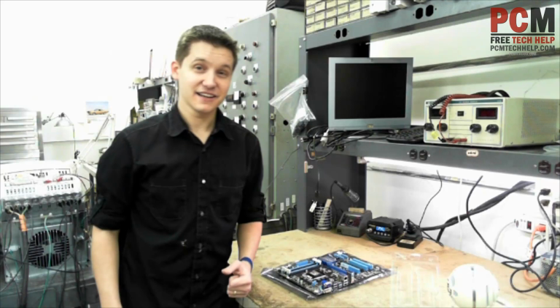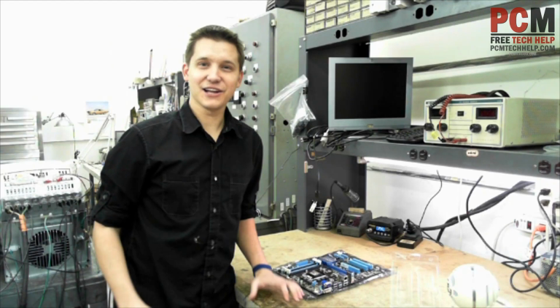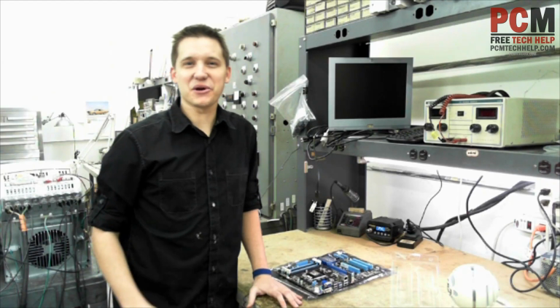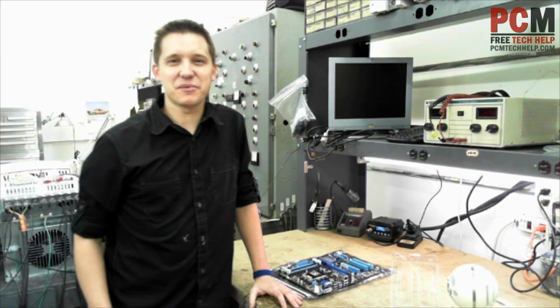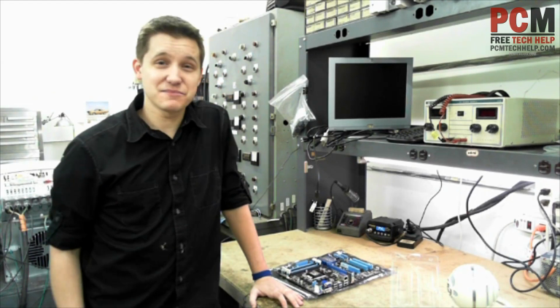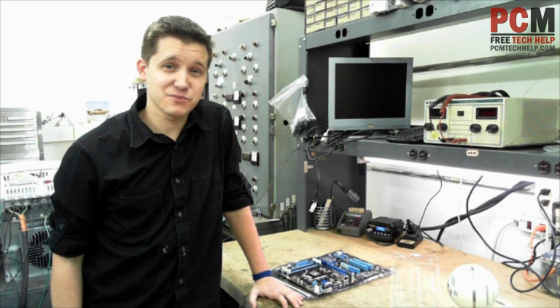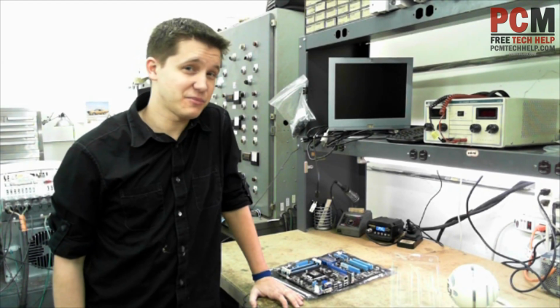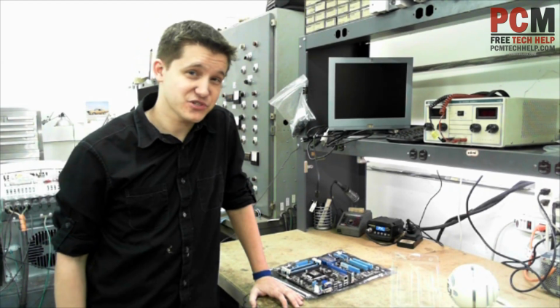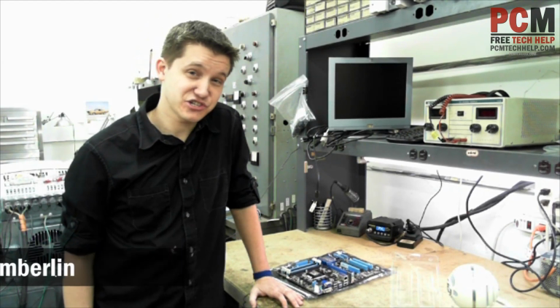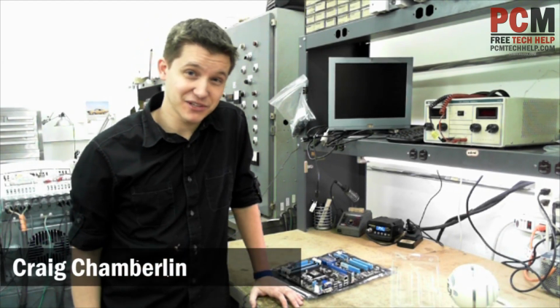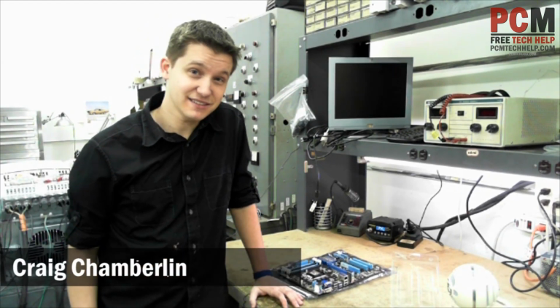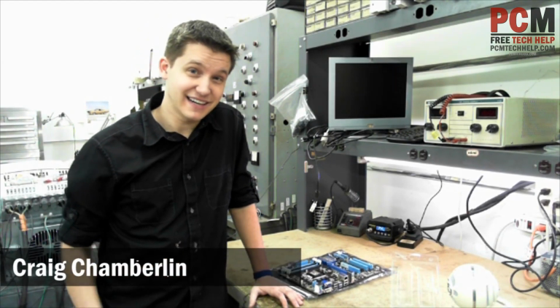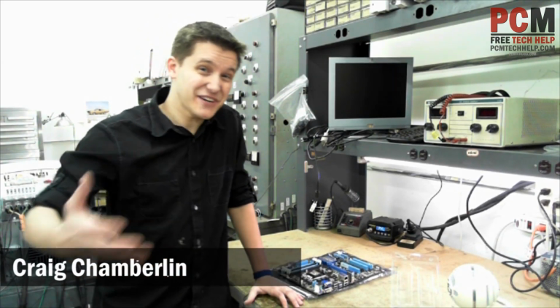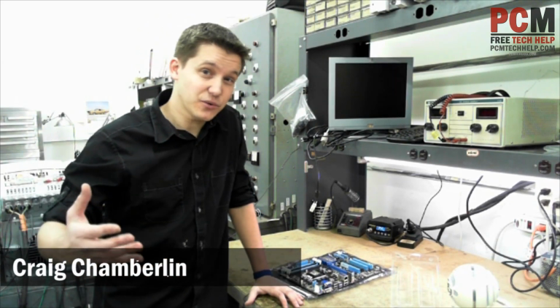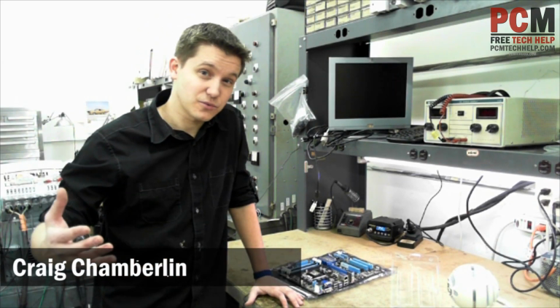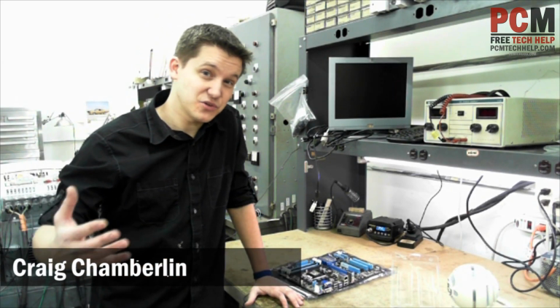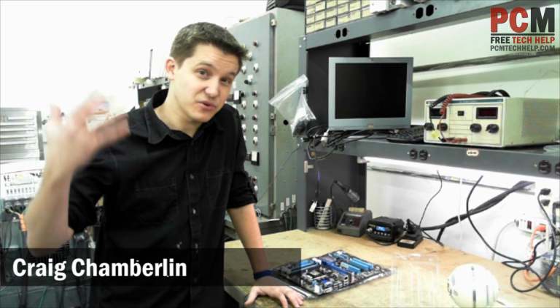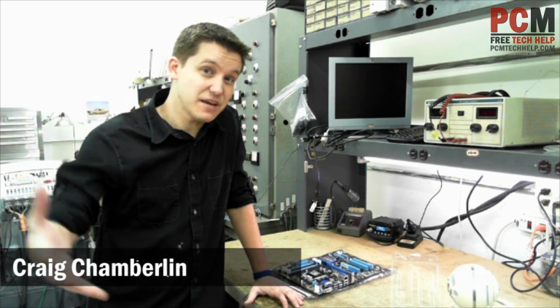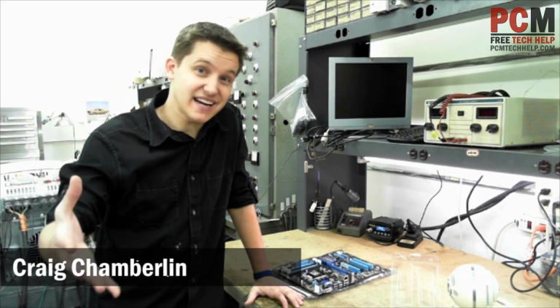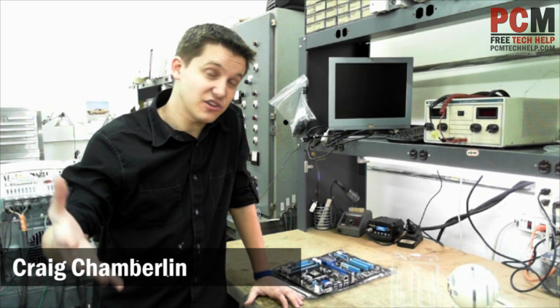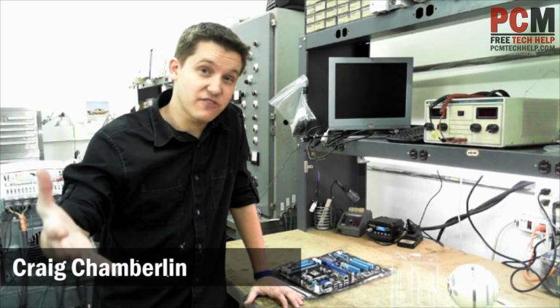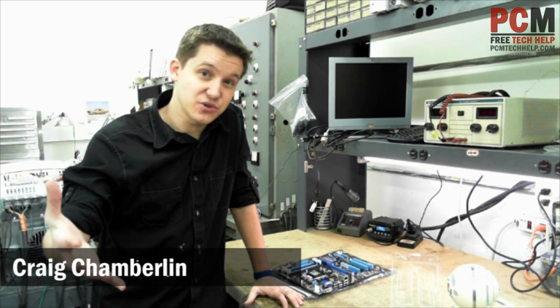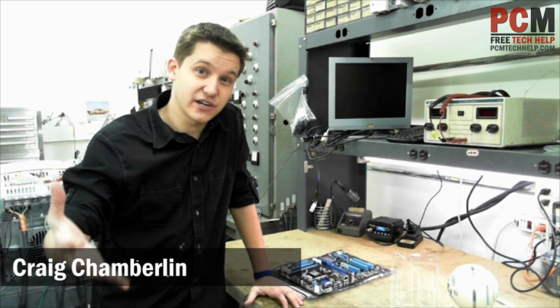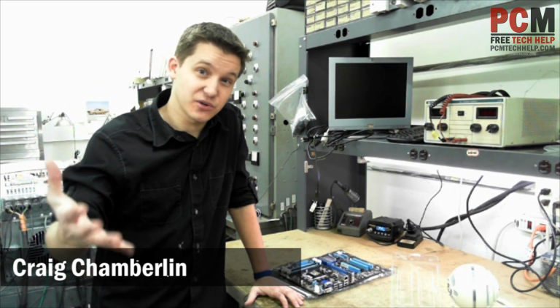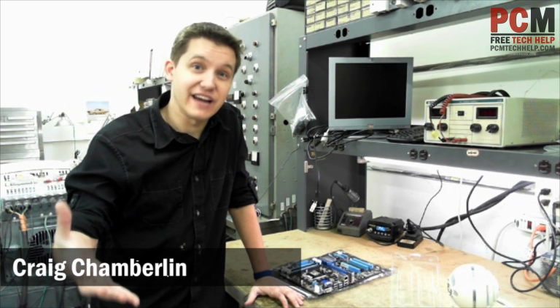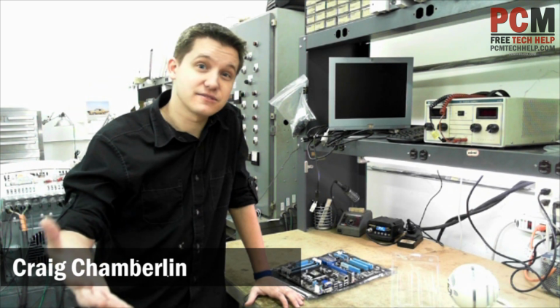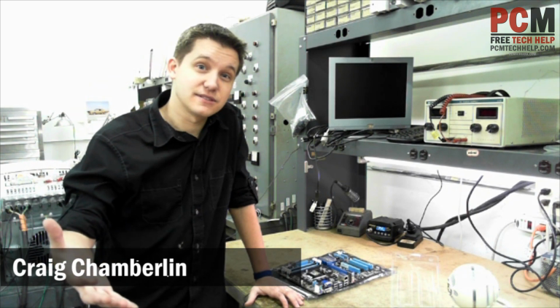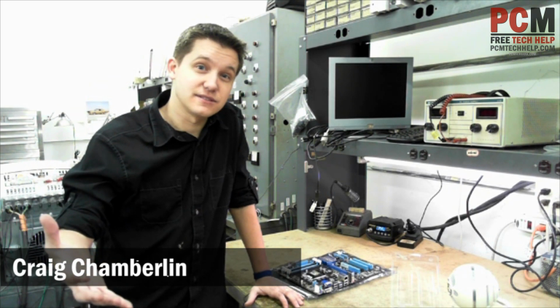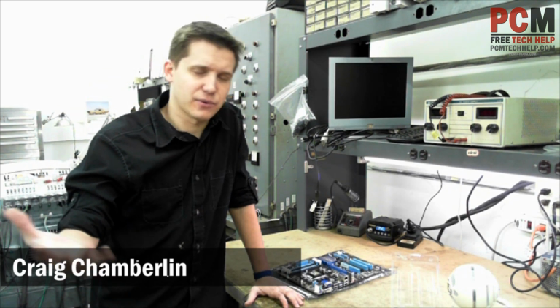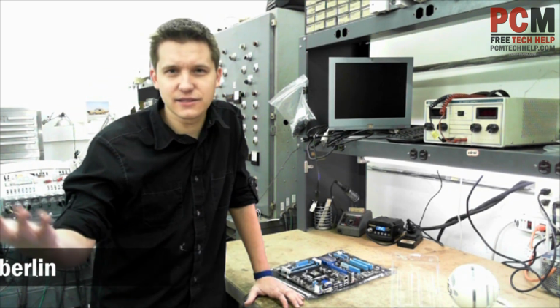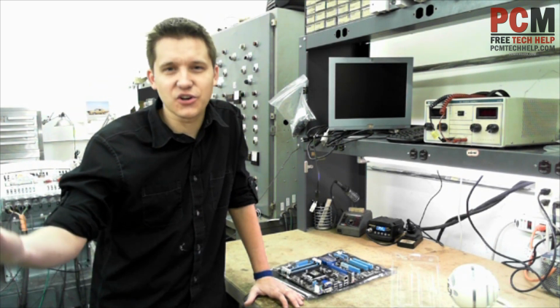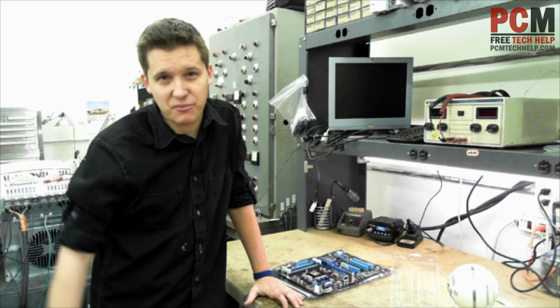Hello and welcome to the PCM Tech Help Show. I'm your host Craig Chamberlain, and in this video we're going to be doing the most intimidating thing you will ever do in your computer life. Not really — you're installing memory.